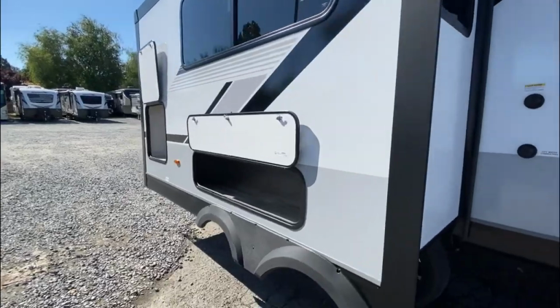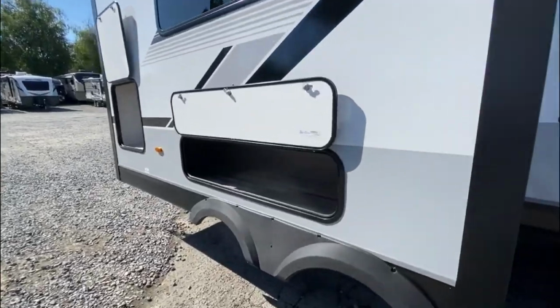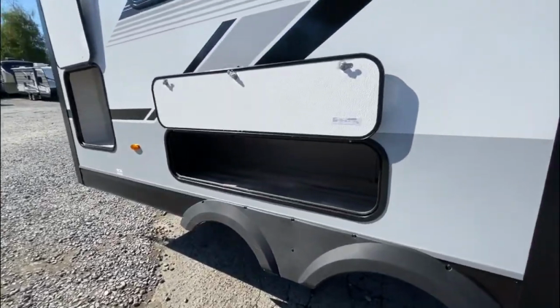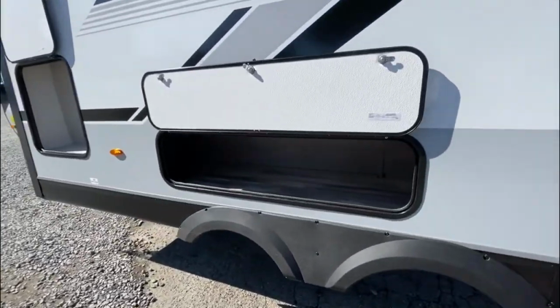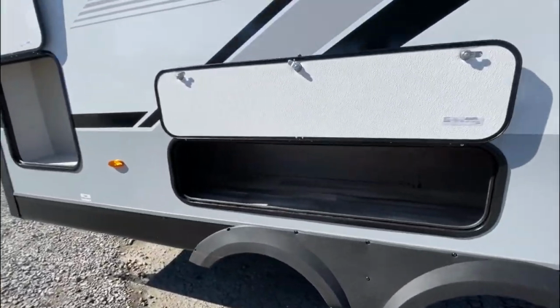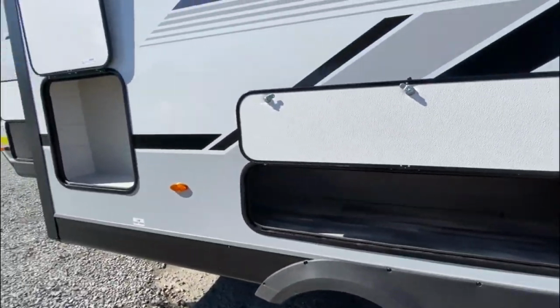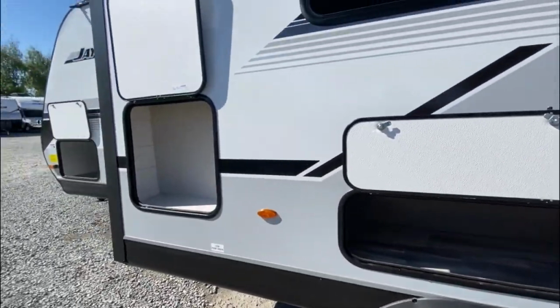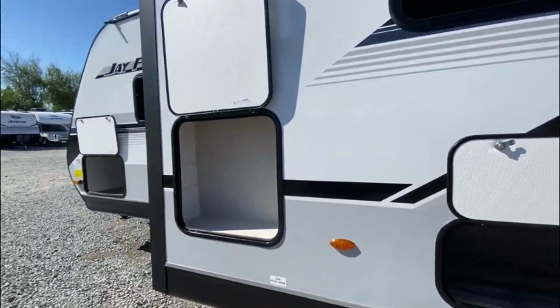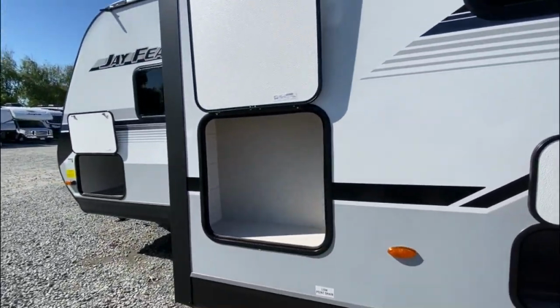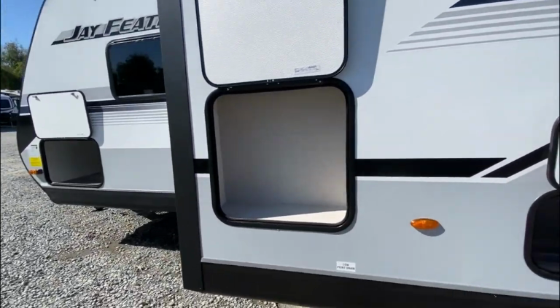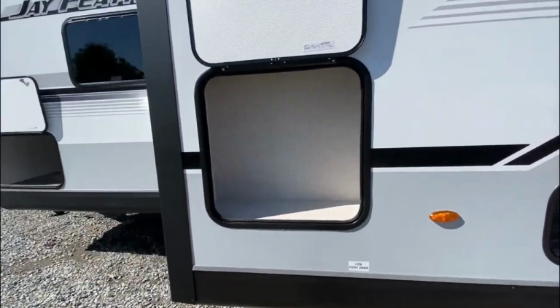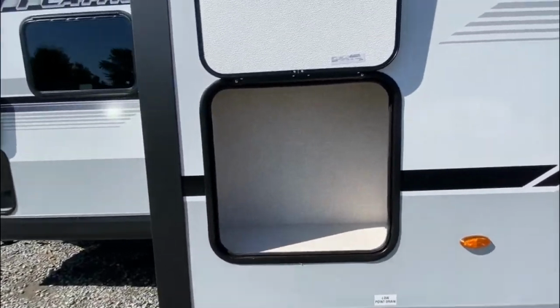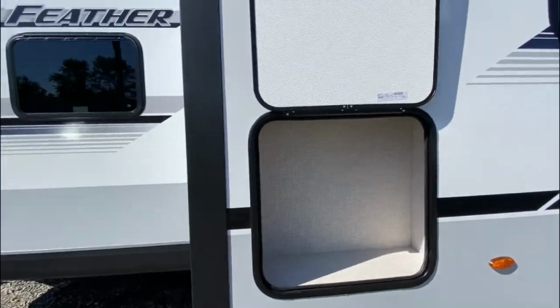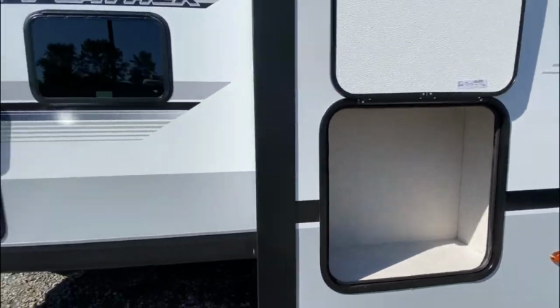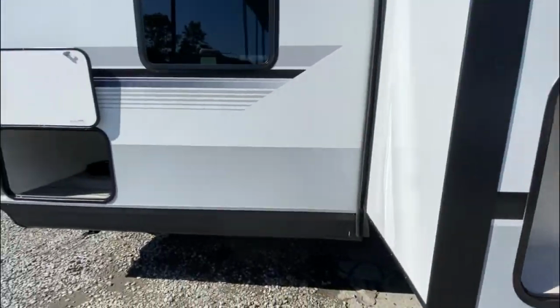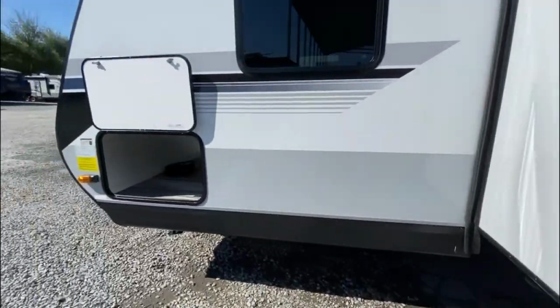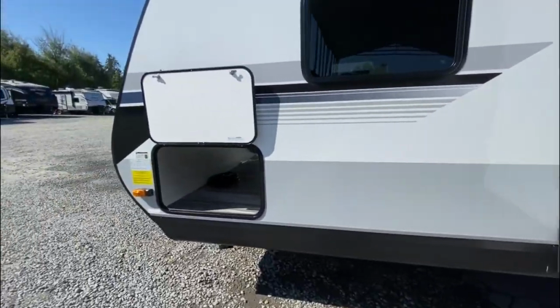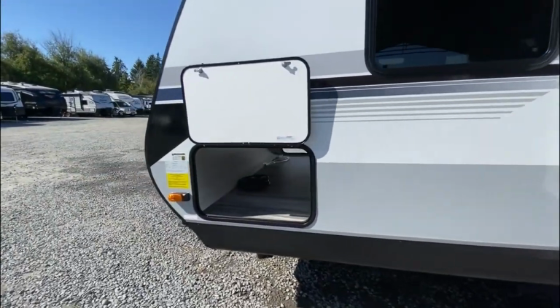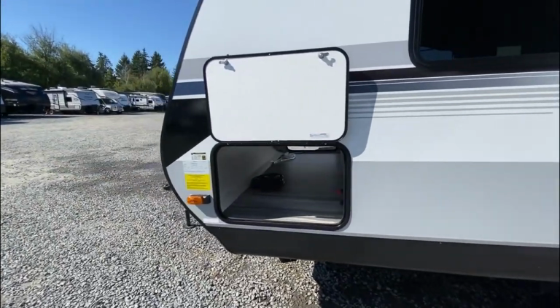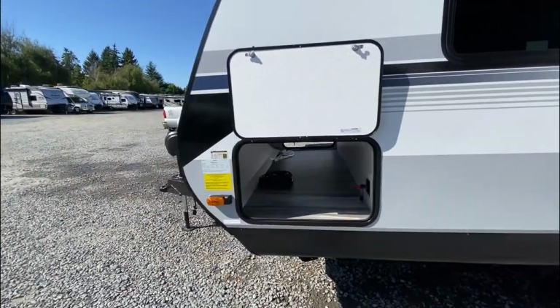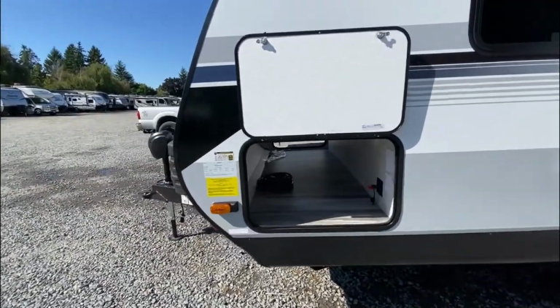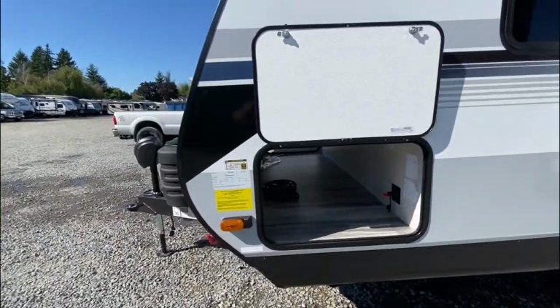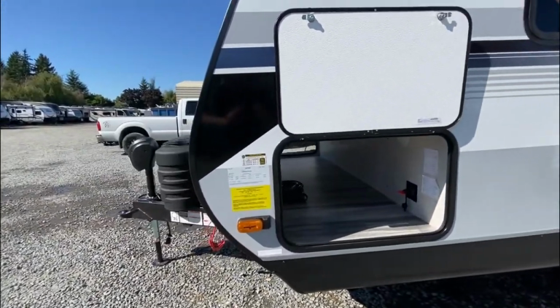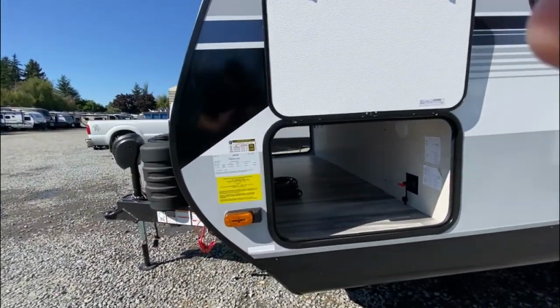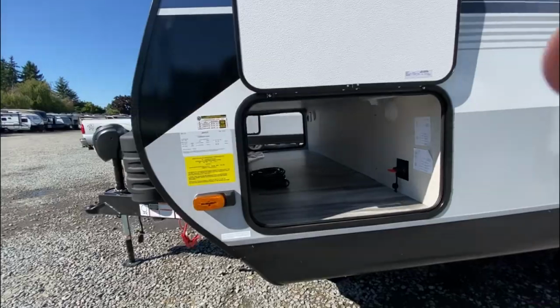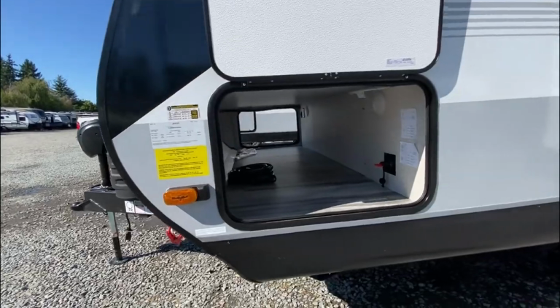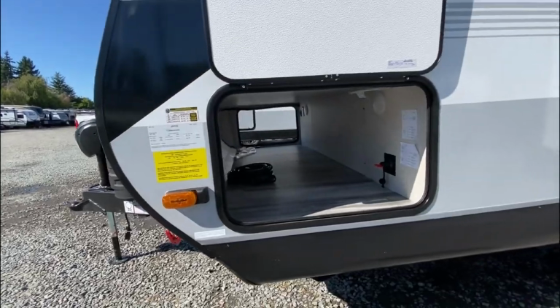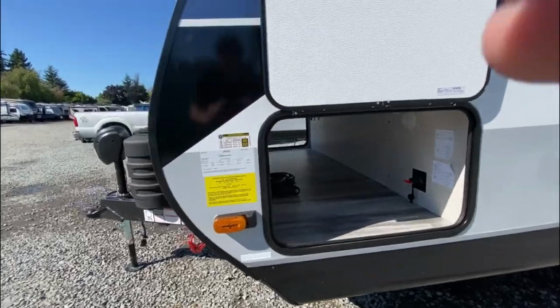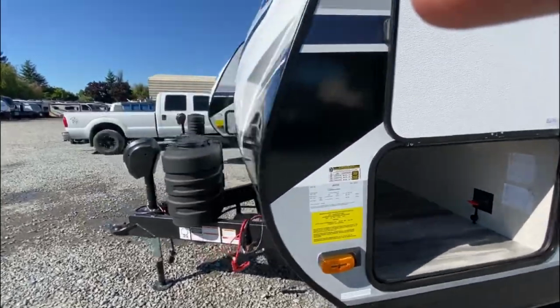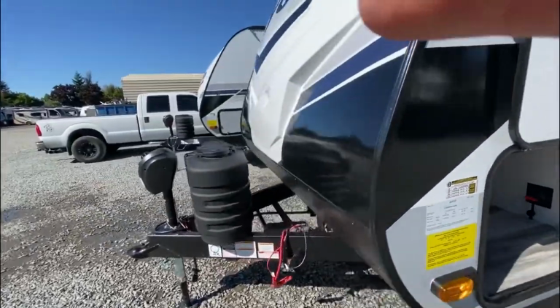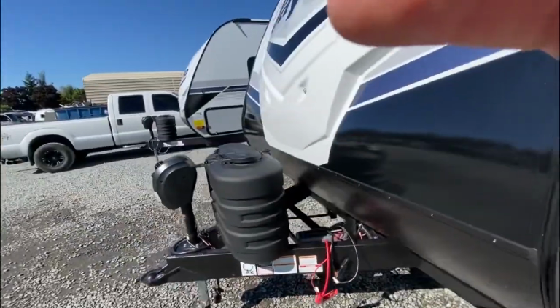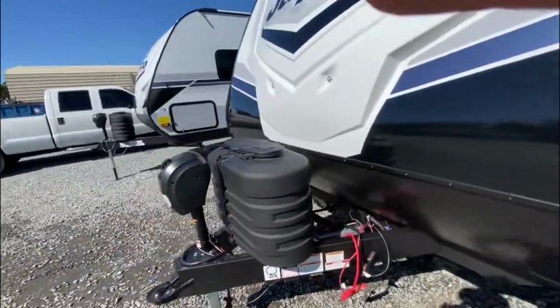A couple good storage compartments on the outside, and the other side of the pass-through storage.